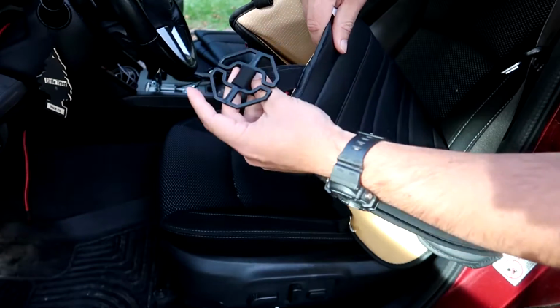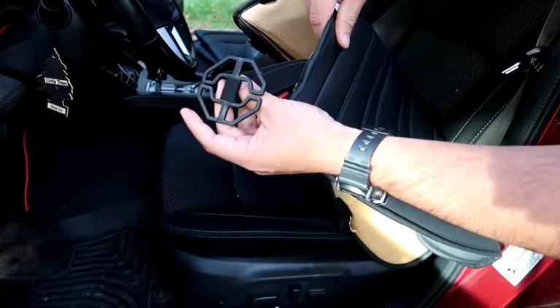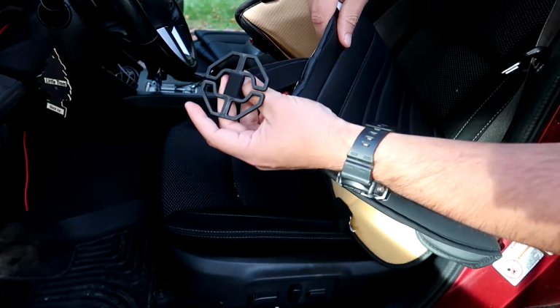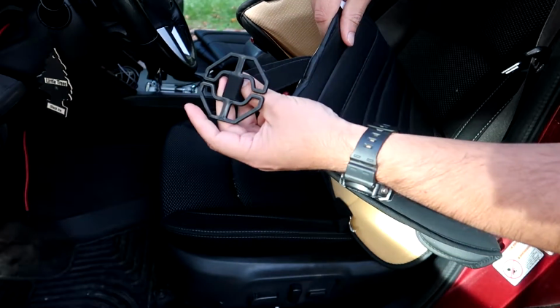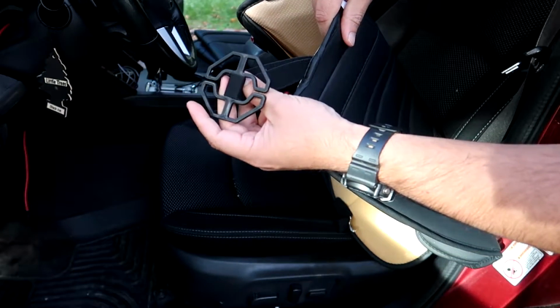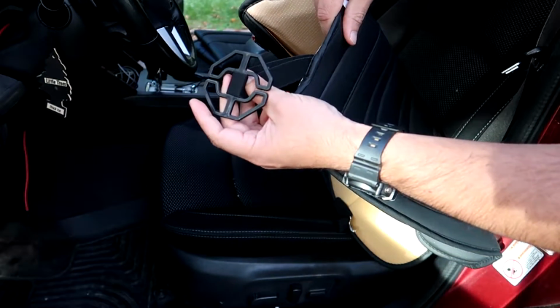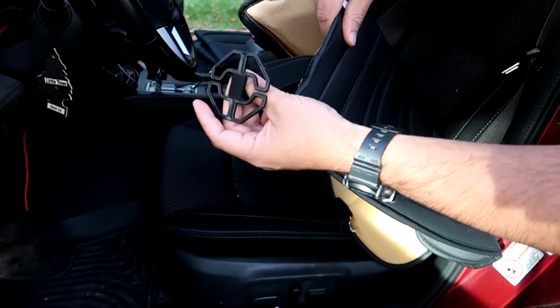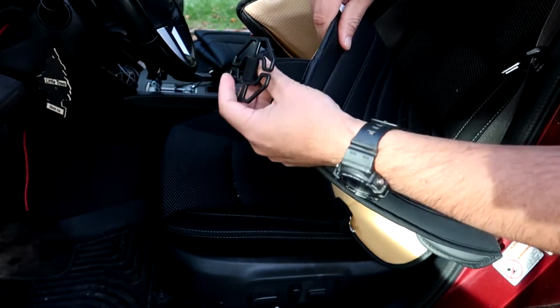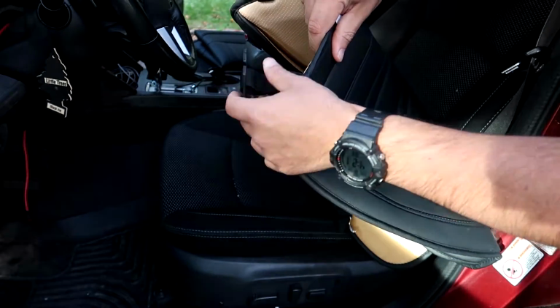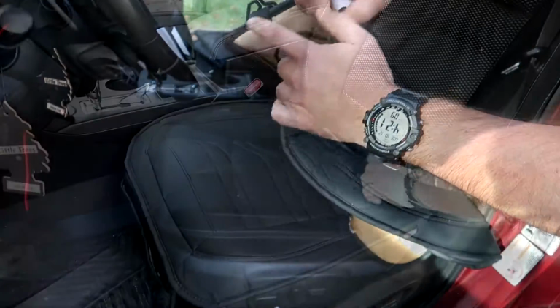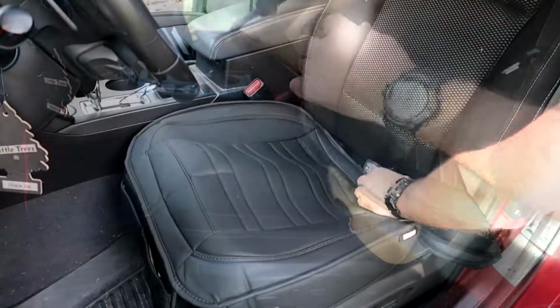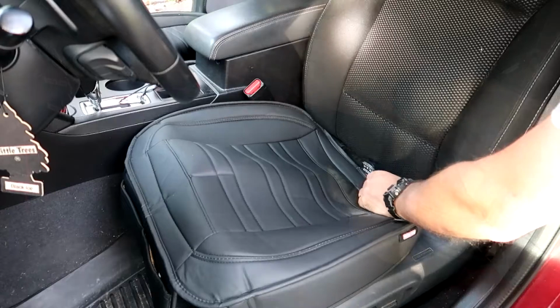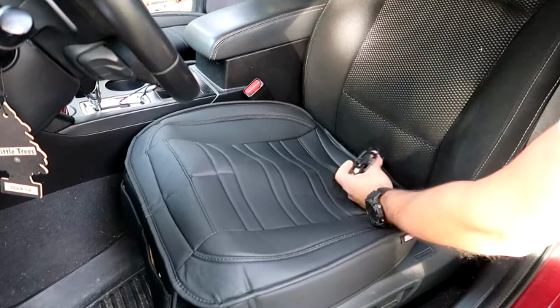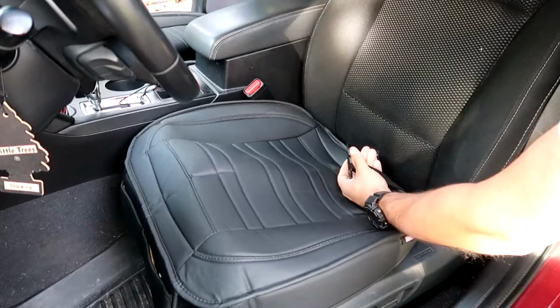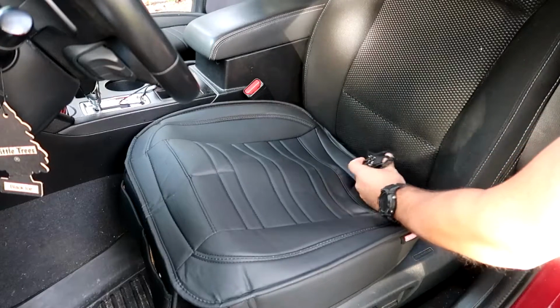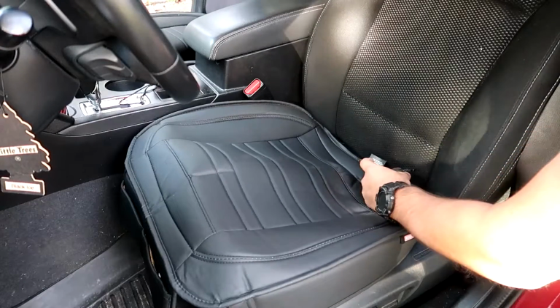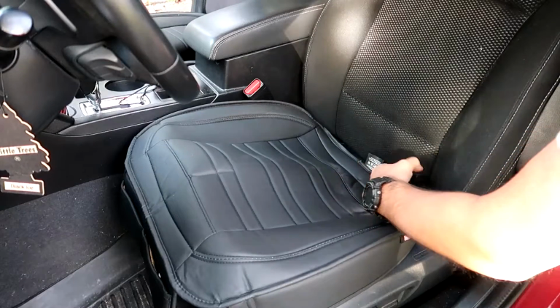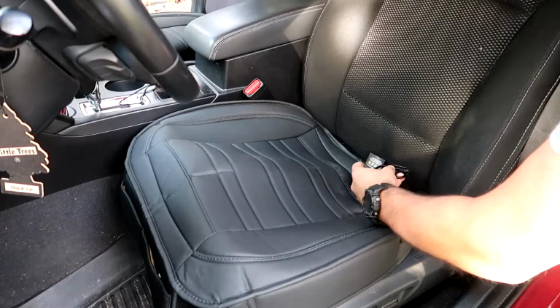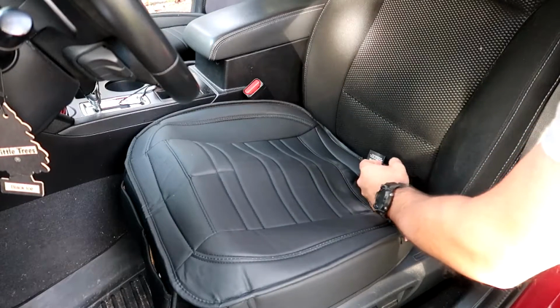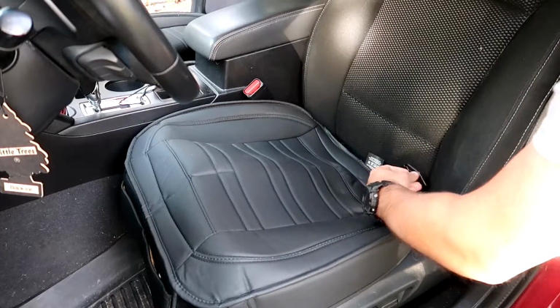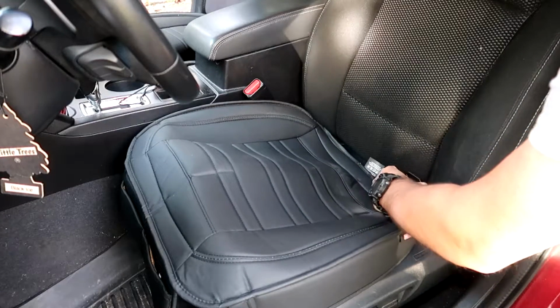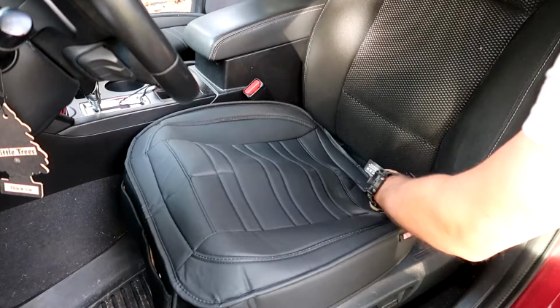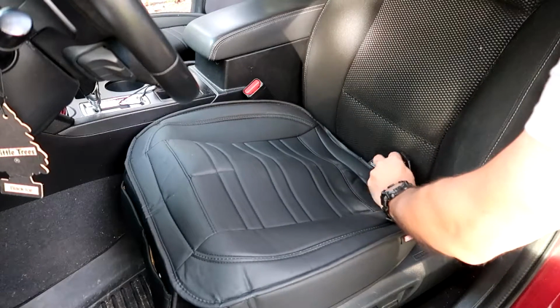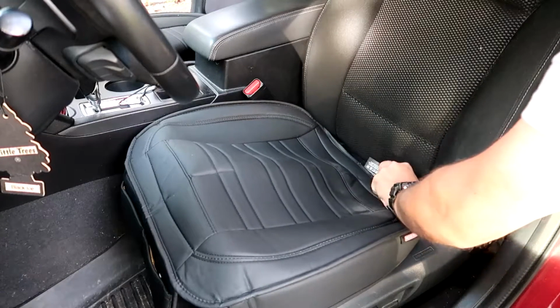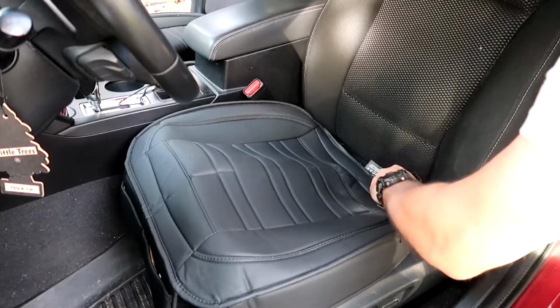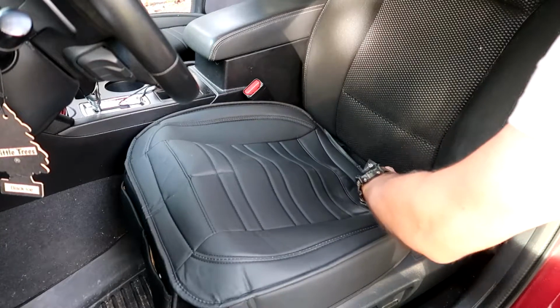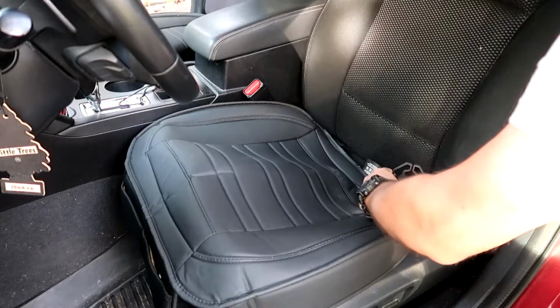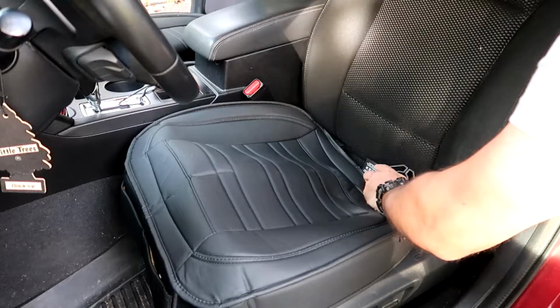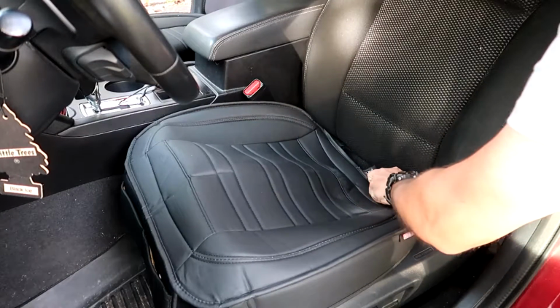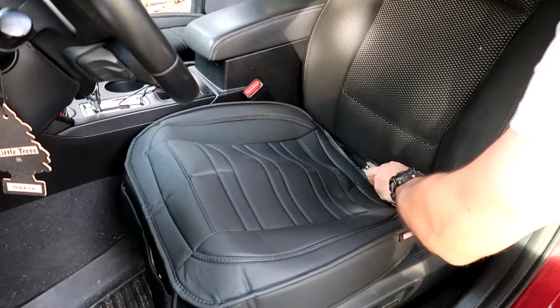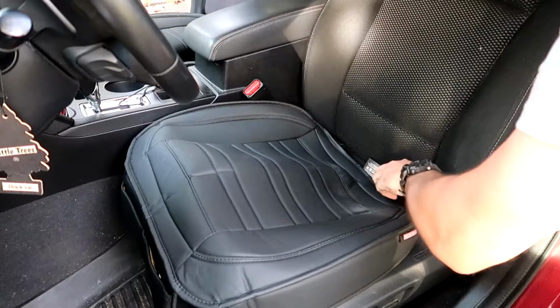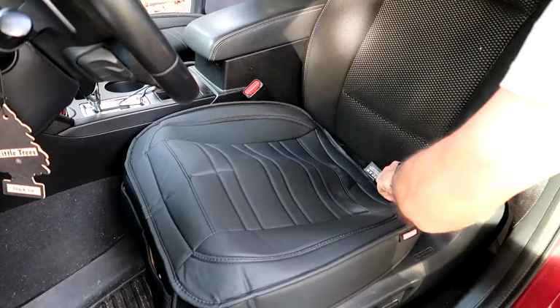So let's take a look. This is how they came out of the box — folded, two in the box, and you can see the padding on the inside.